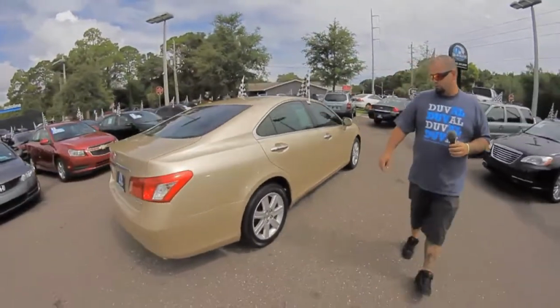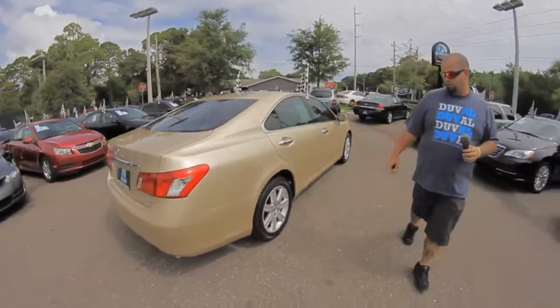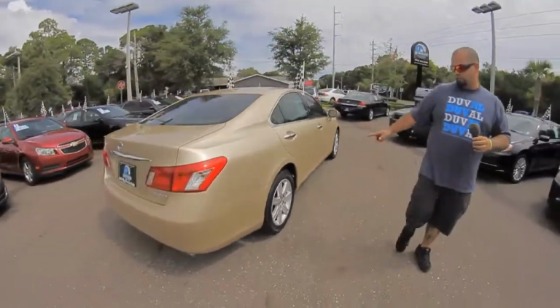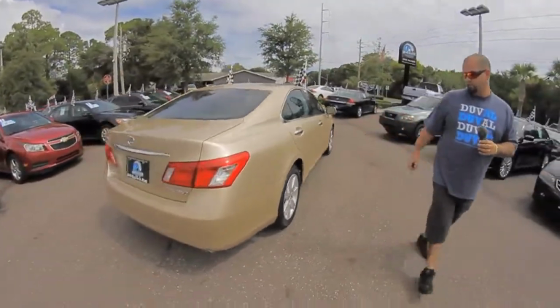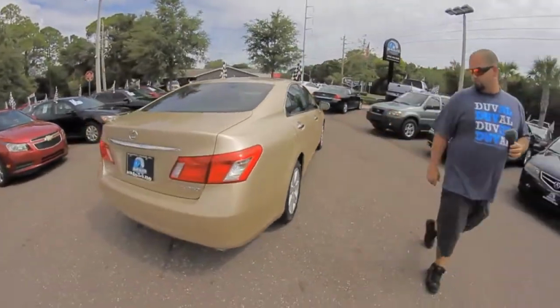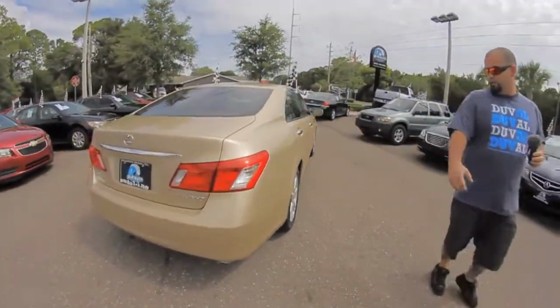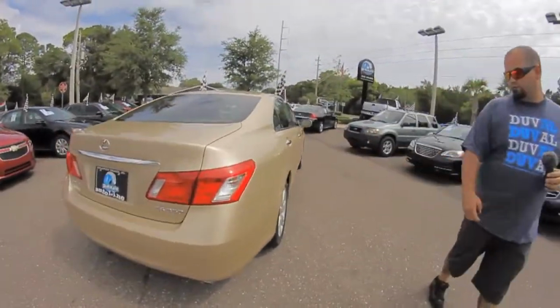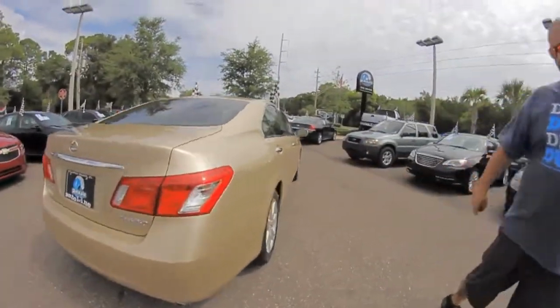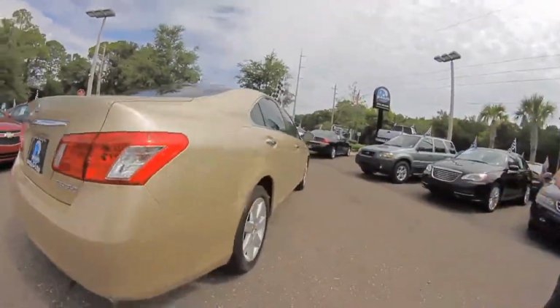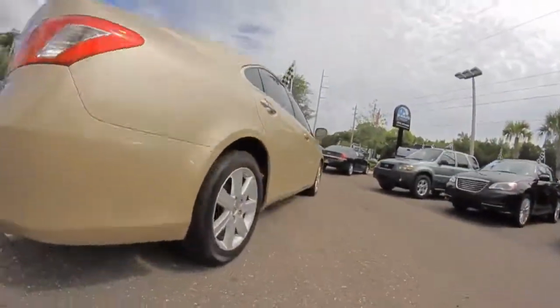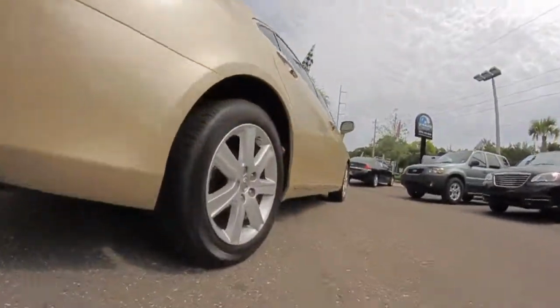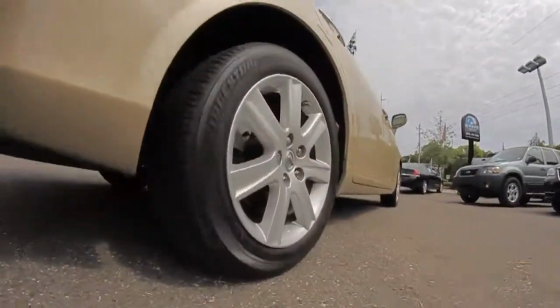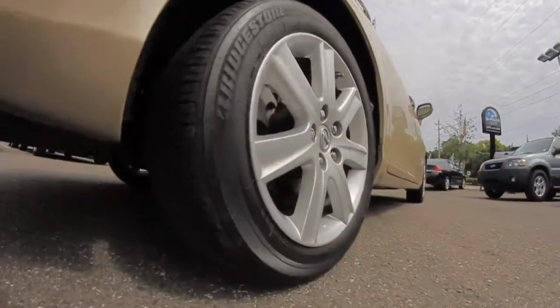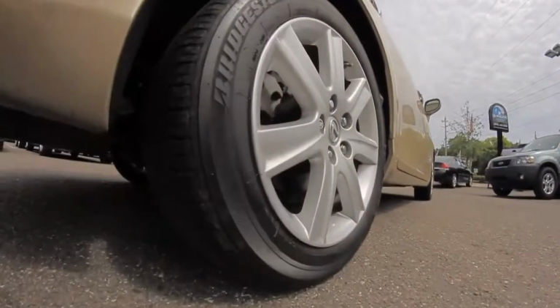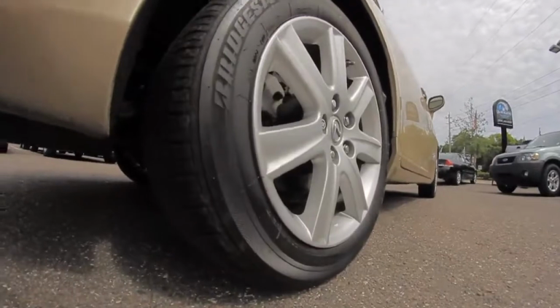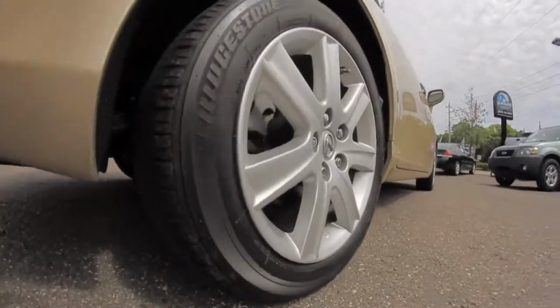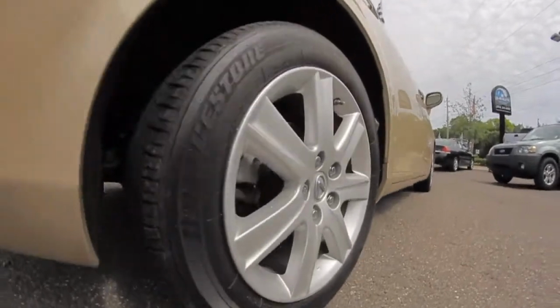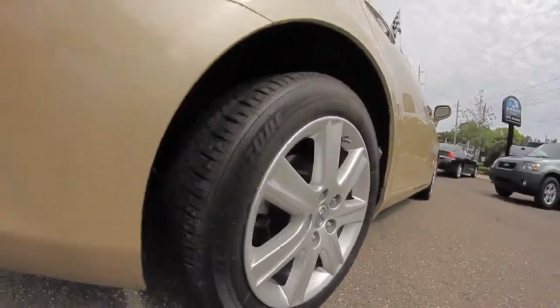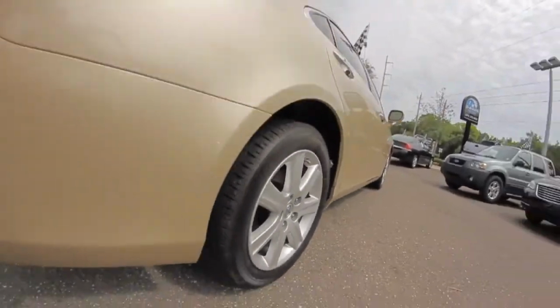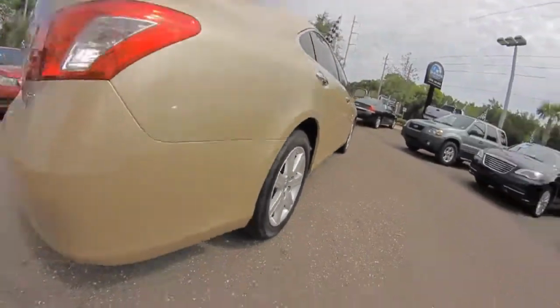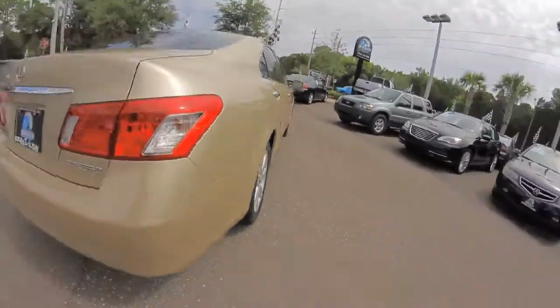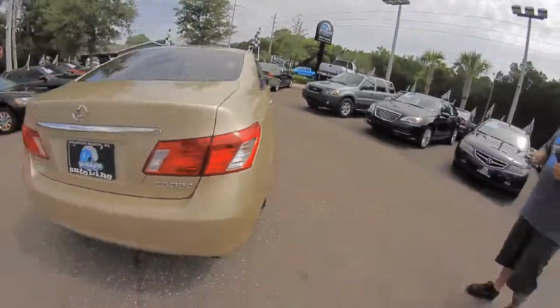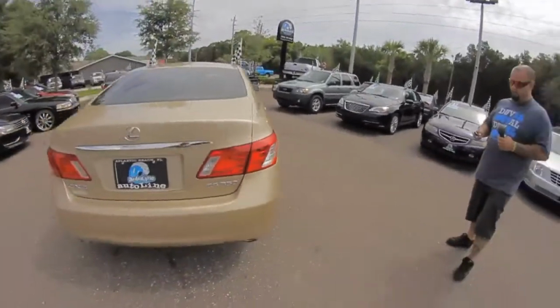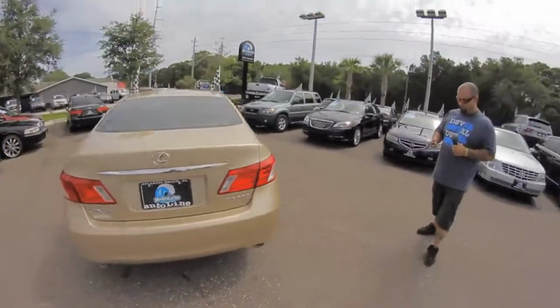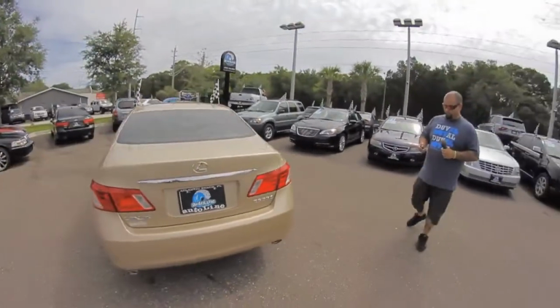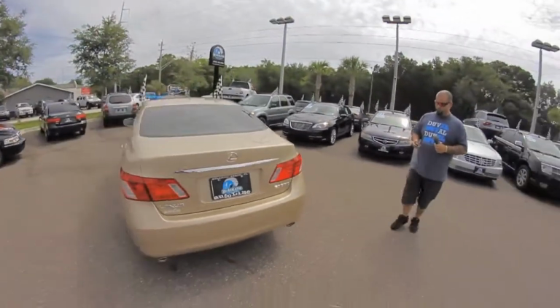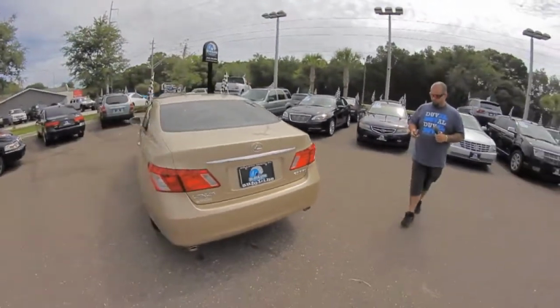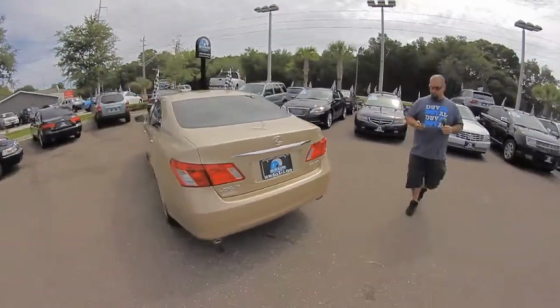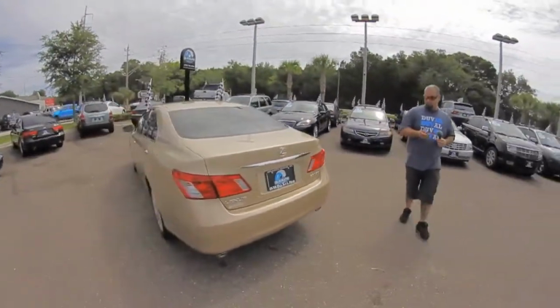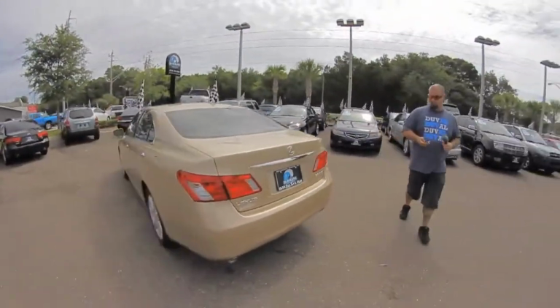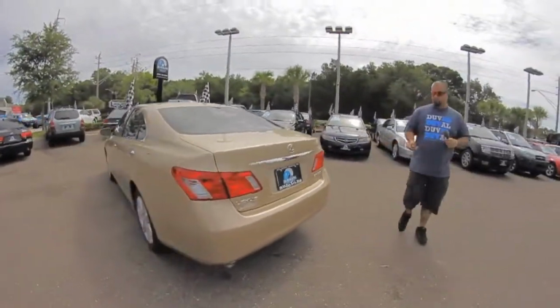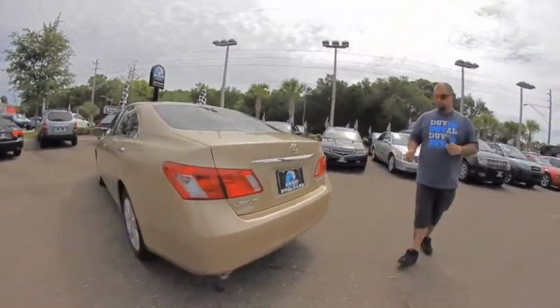Really clean wheels with a brand new set of Bridgestones. Luxury all the way around — this is an extremely nice vehicle with a really smooth ride.